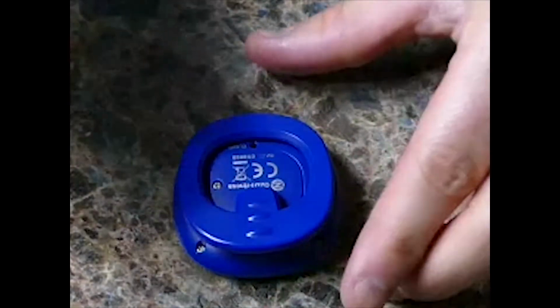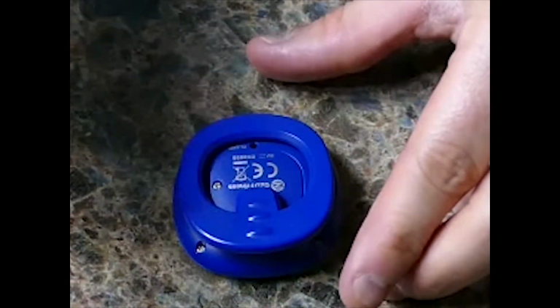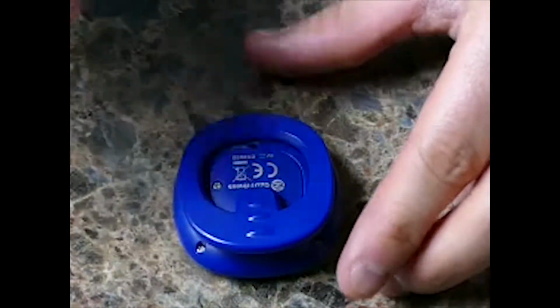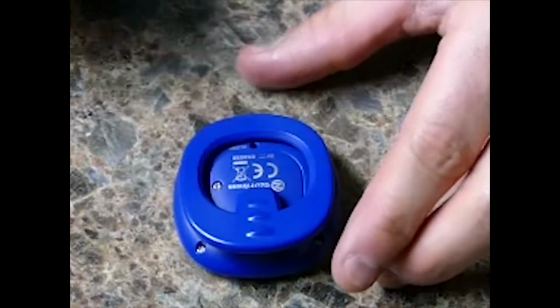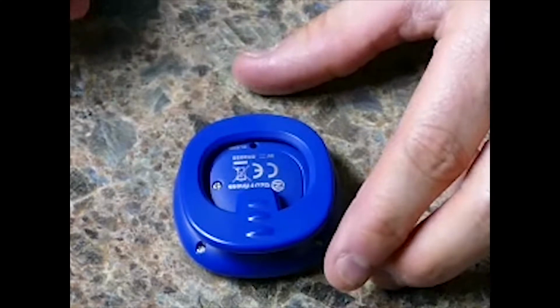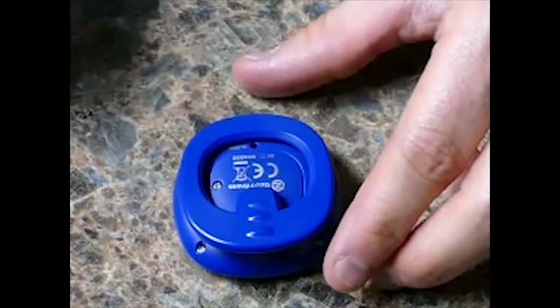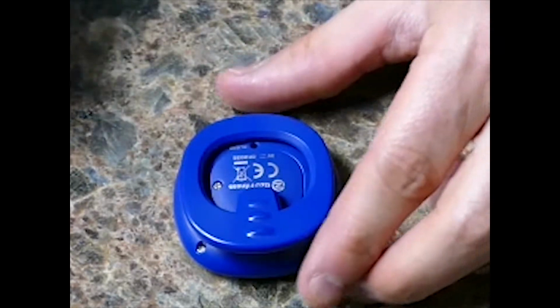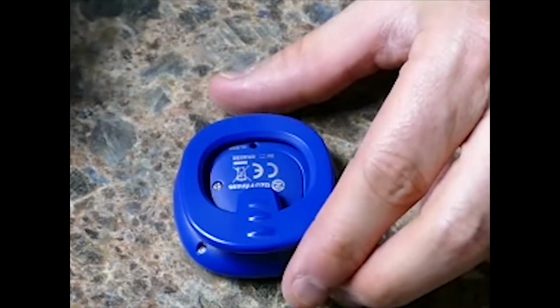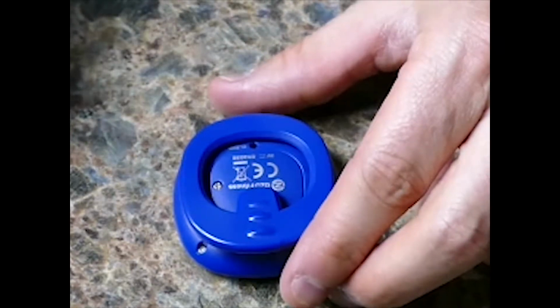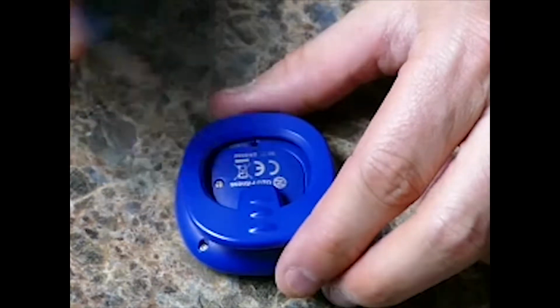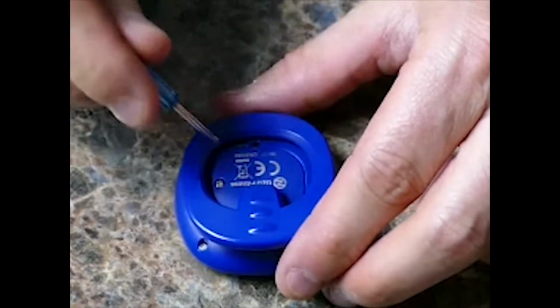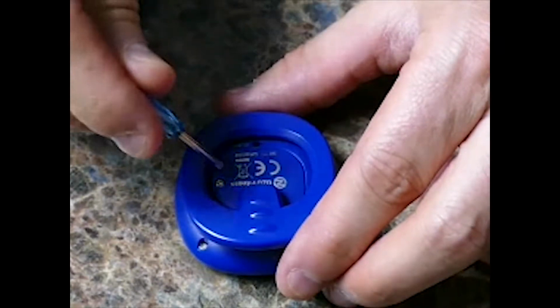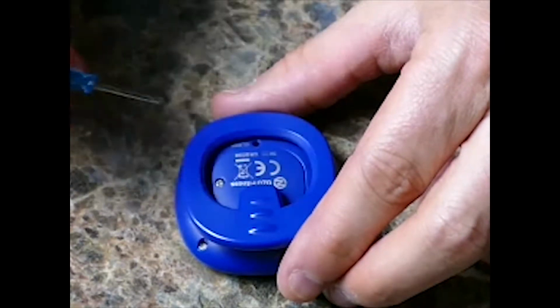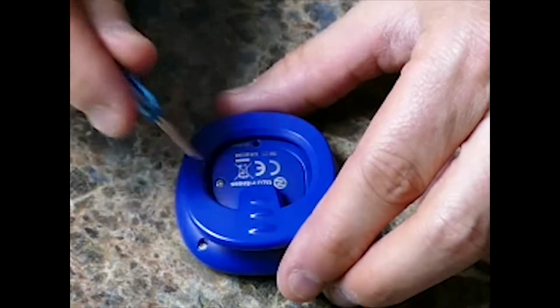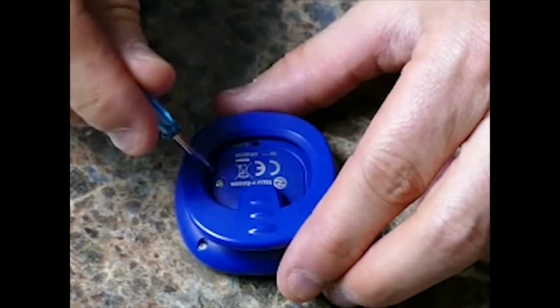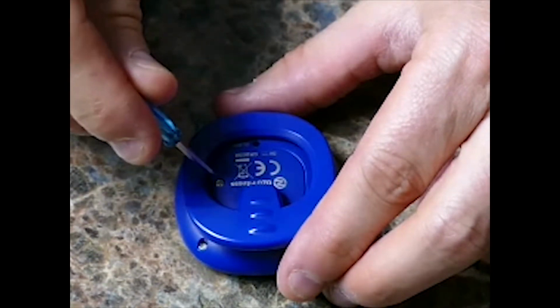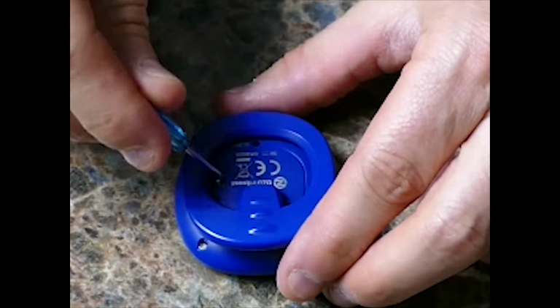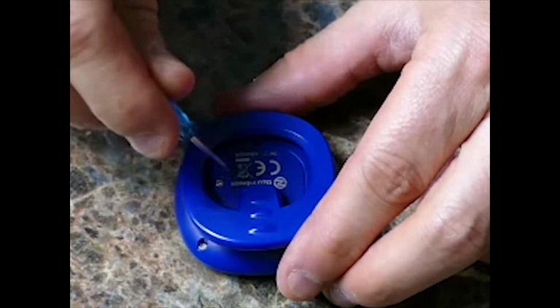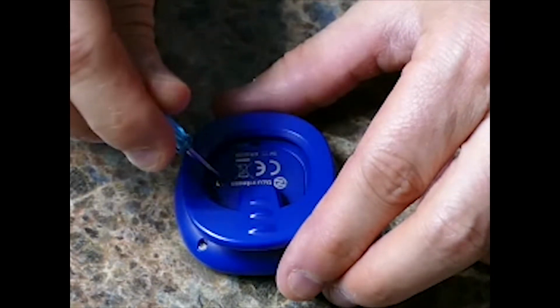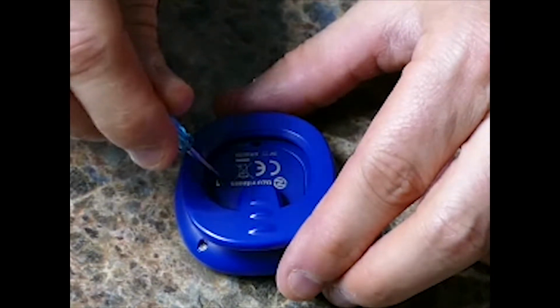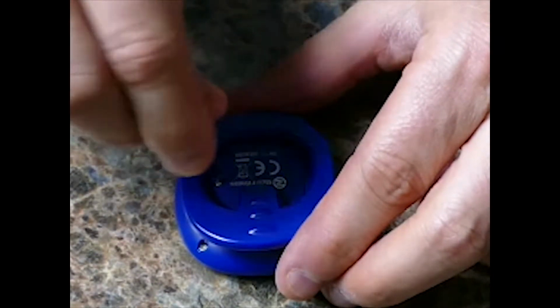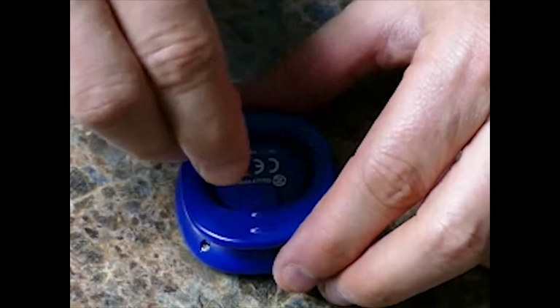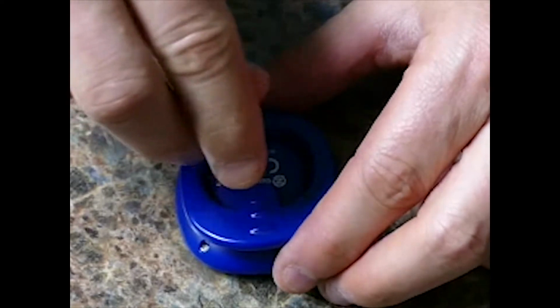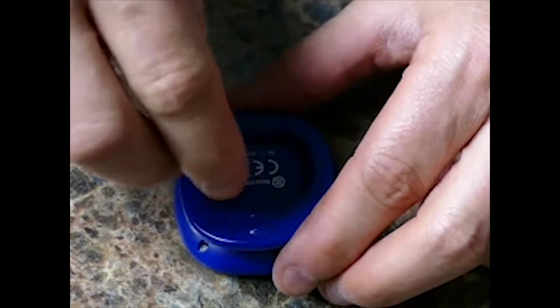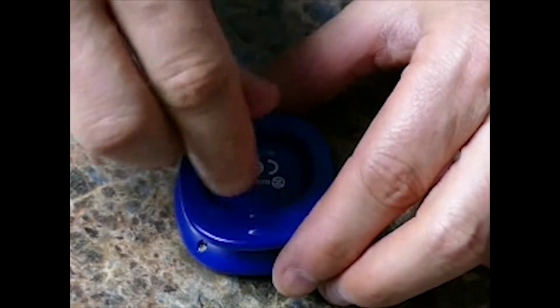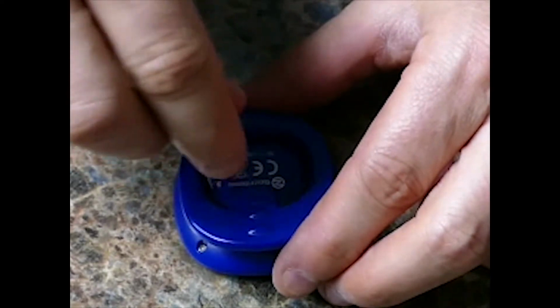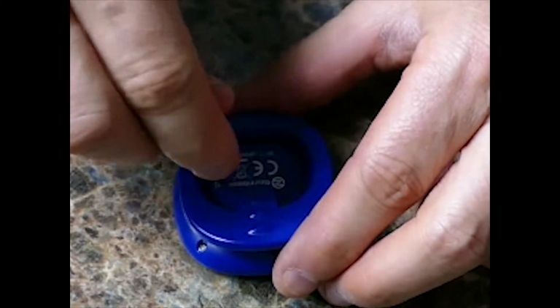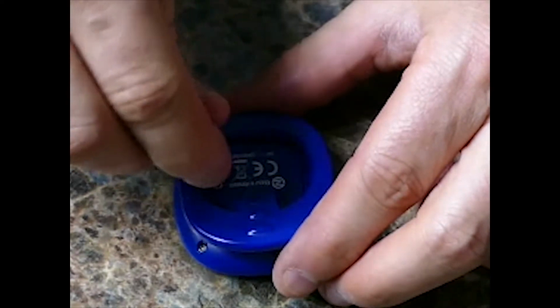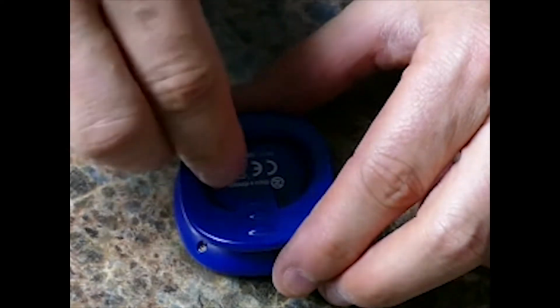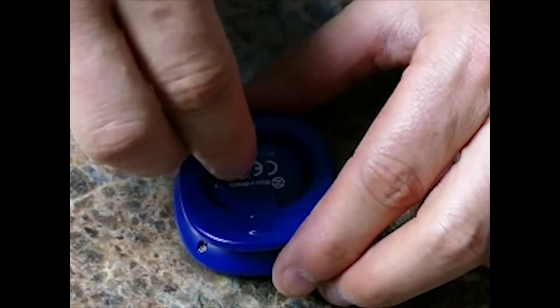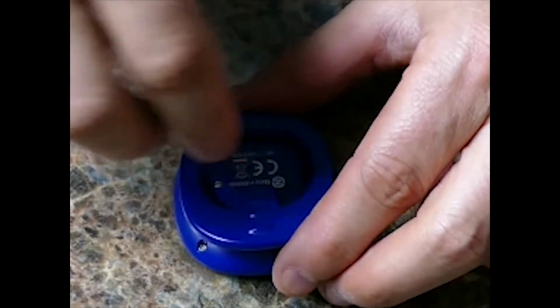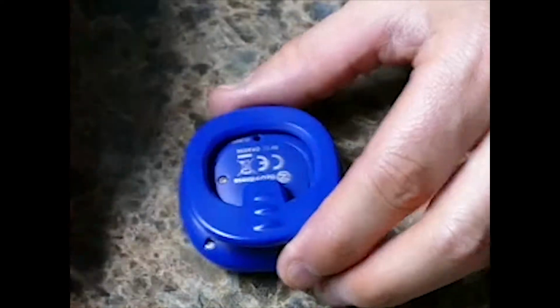I have a little screwdriver here that I use to fix my eyeglasses, and there's a little screw in the back here. I'm just going to unscrew that screw like so.